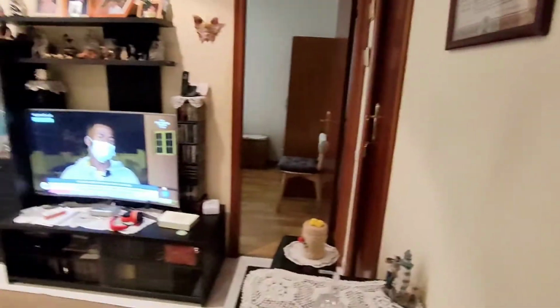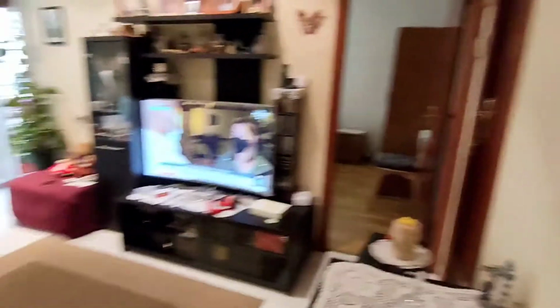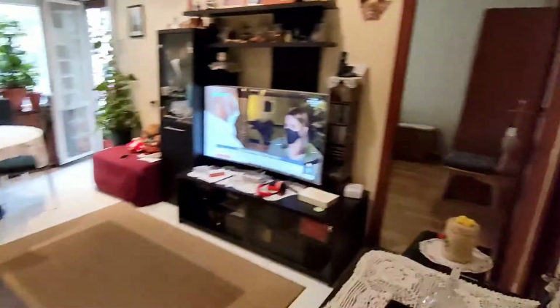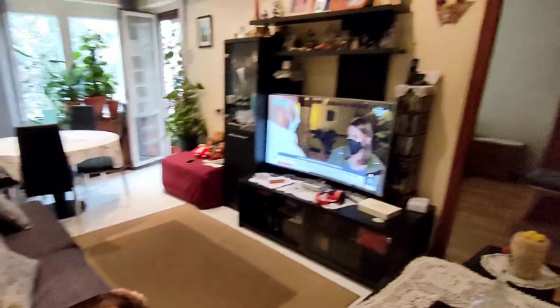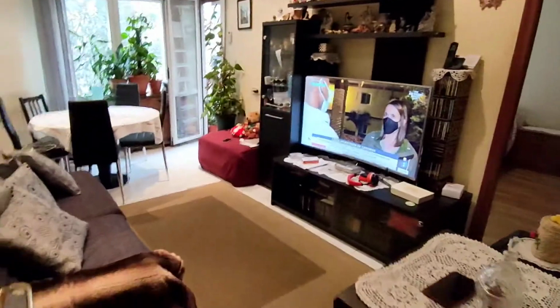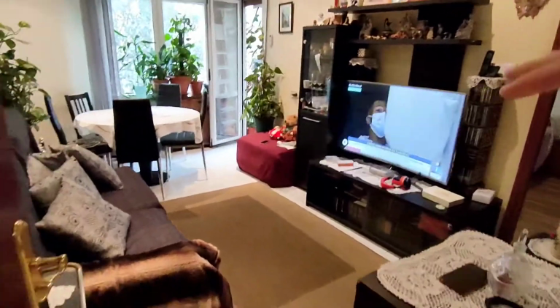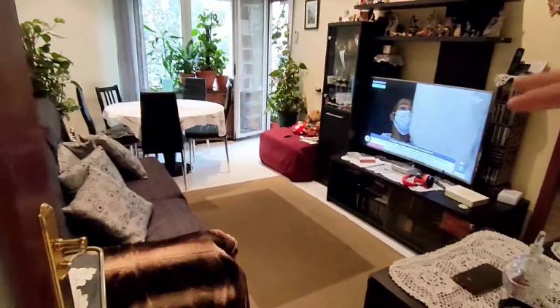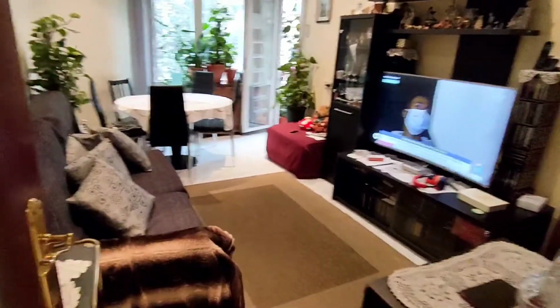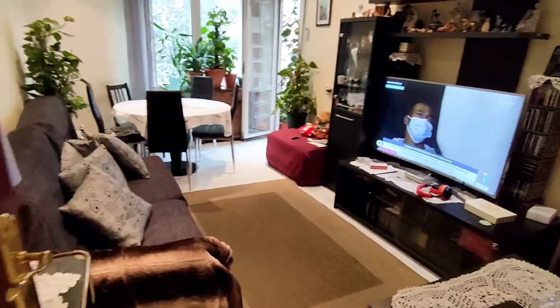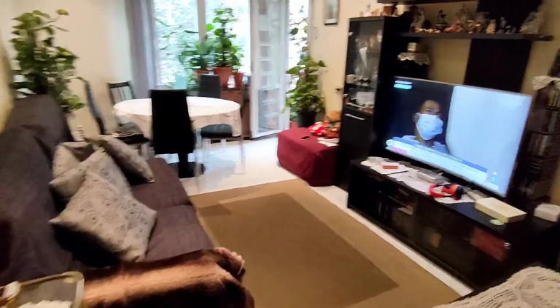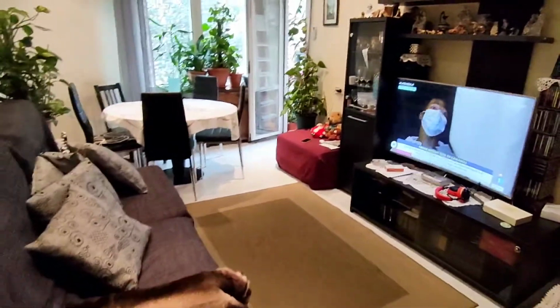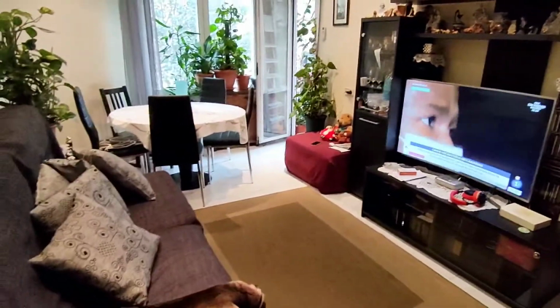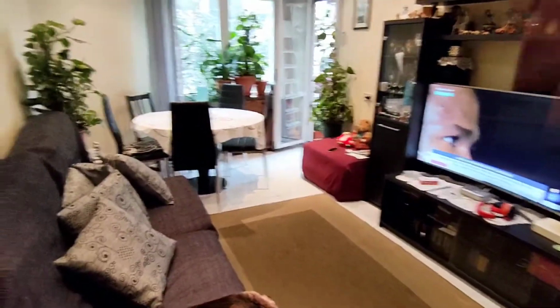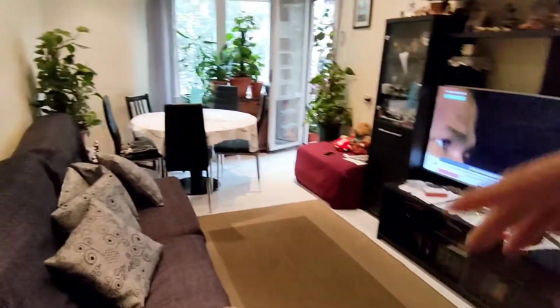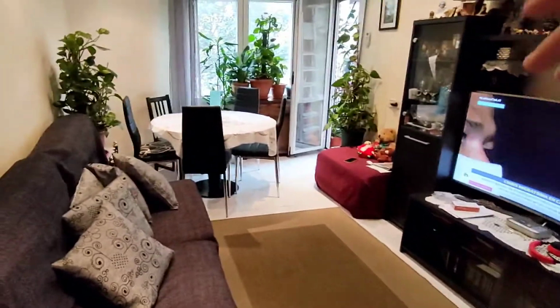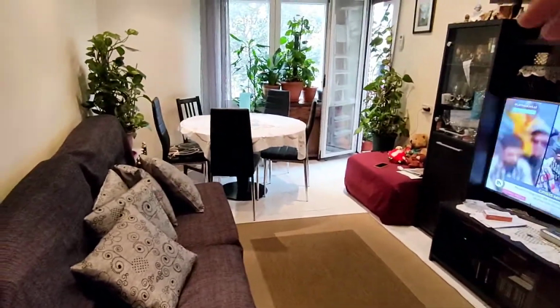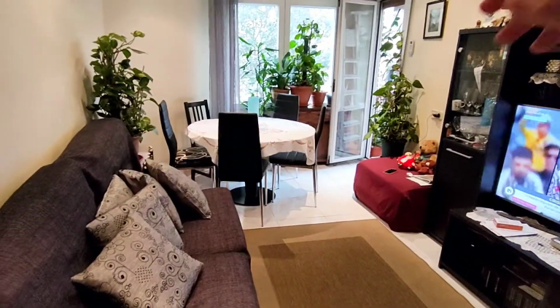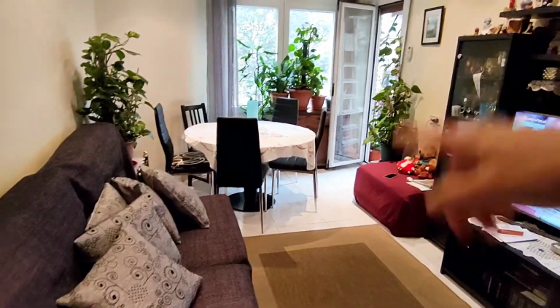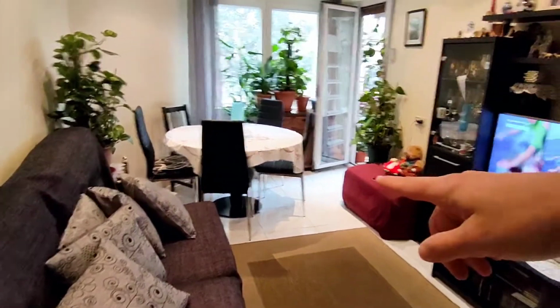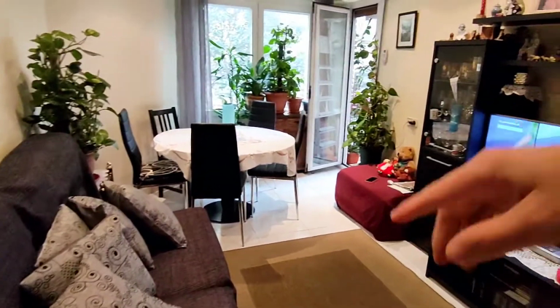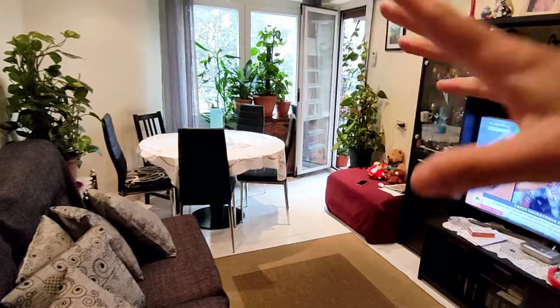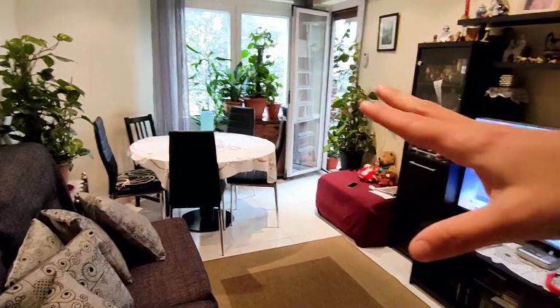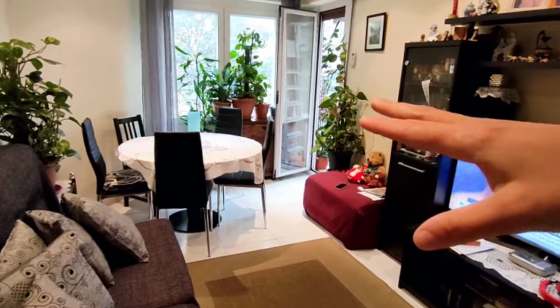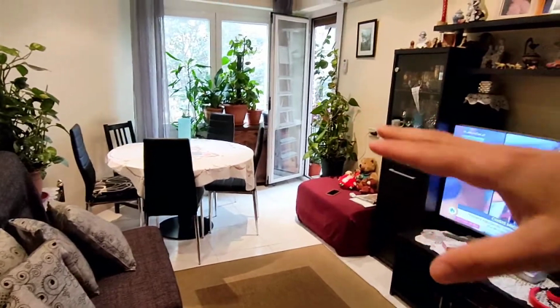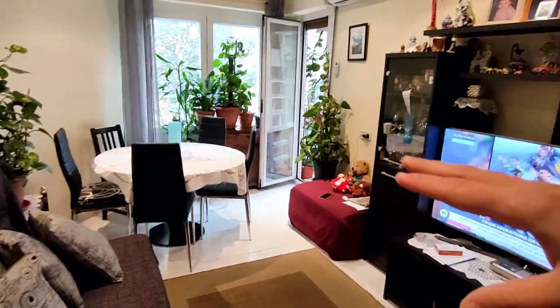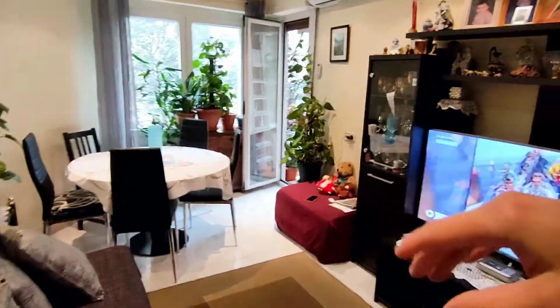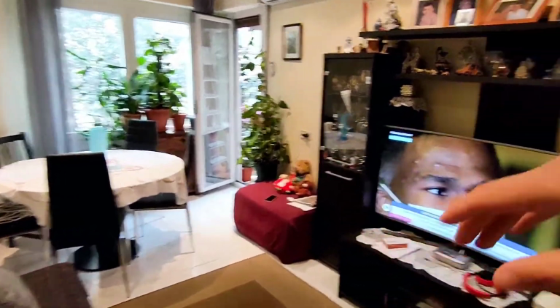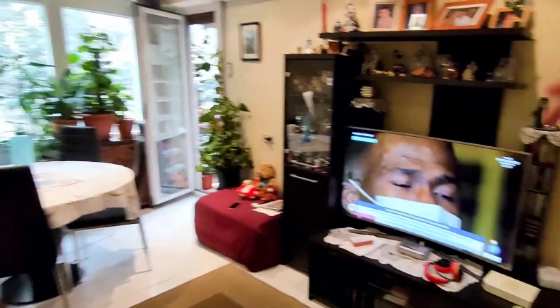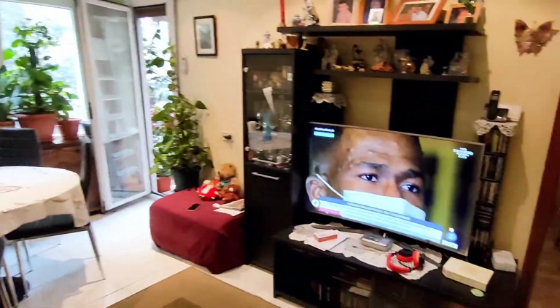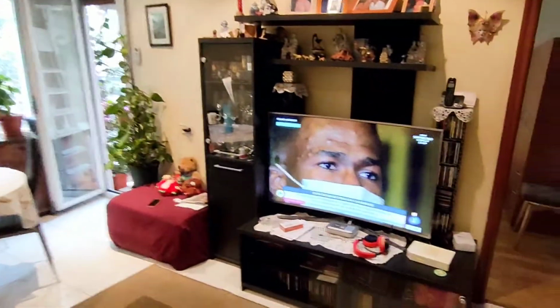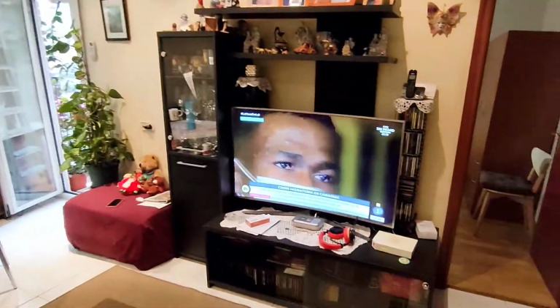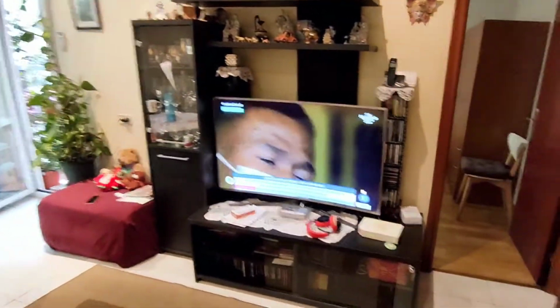This is the exterior living room. As you can see, there is a sofa, a table with some chairs, and a big television.